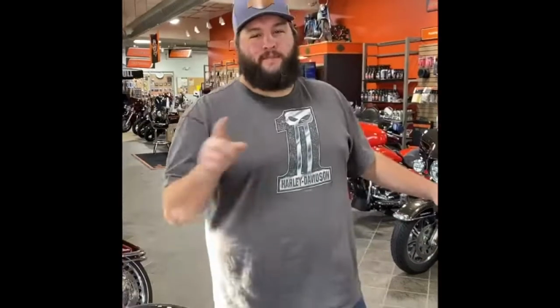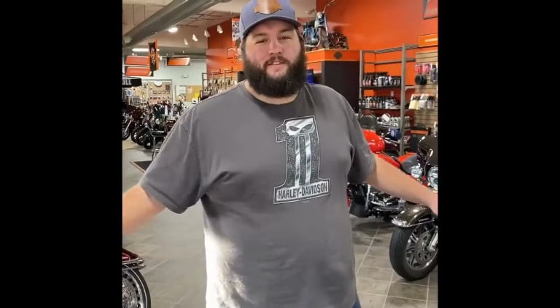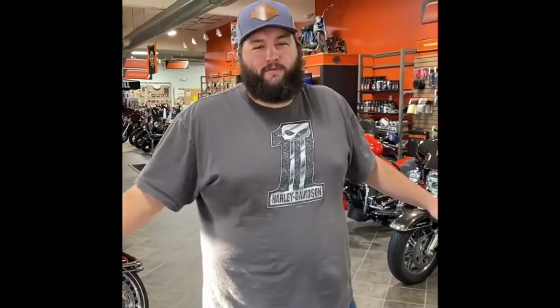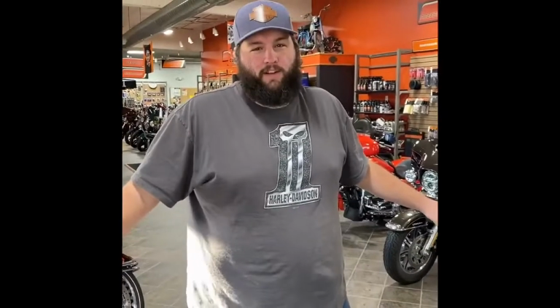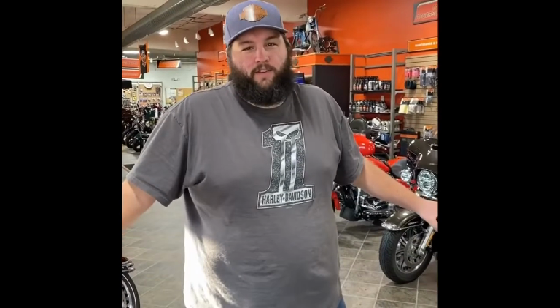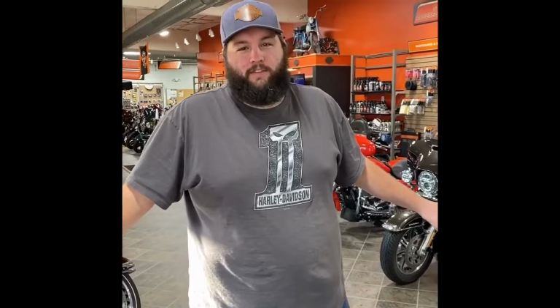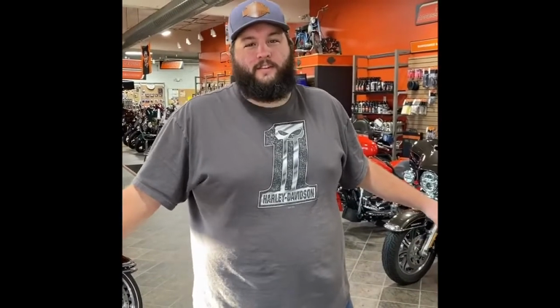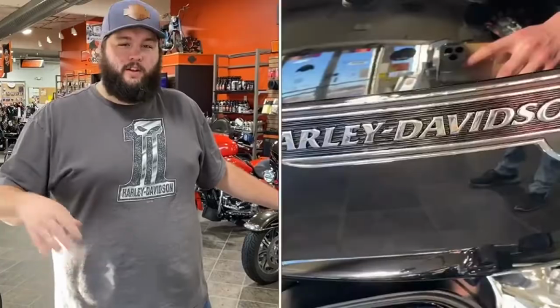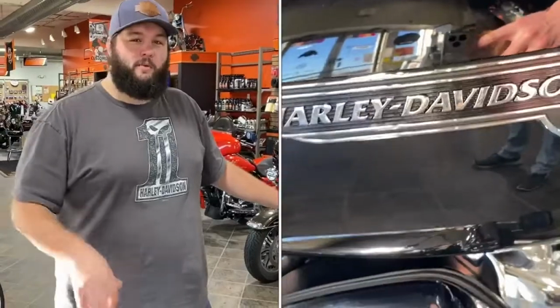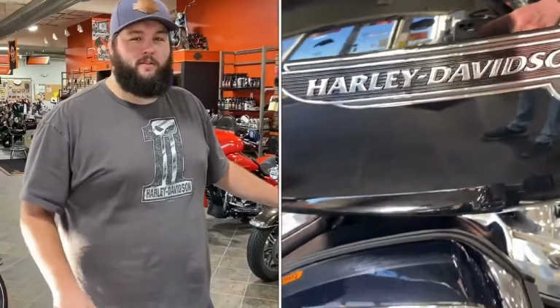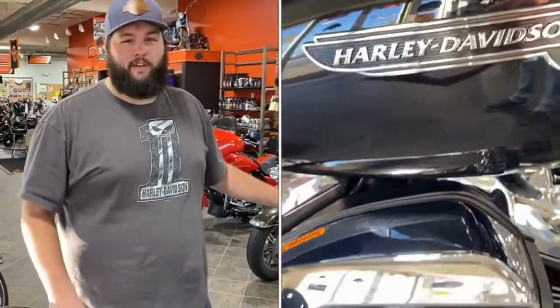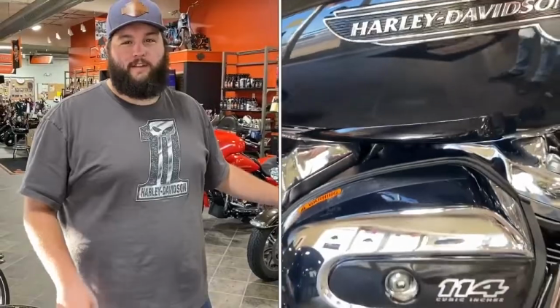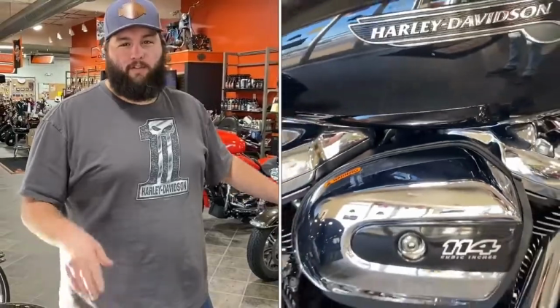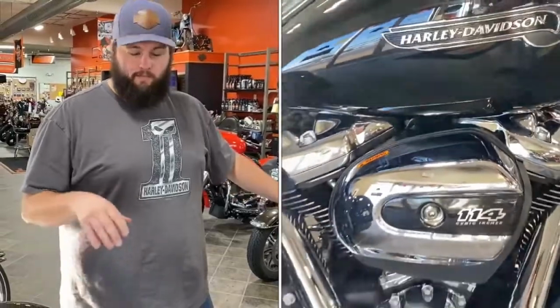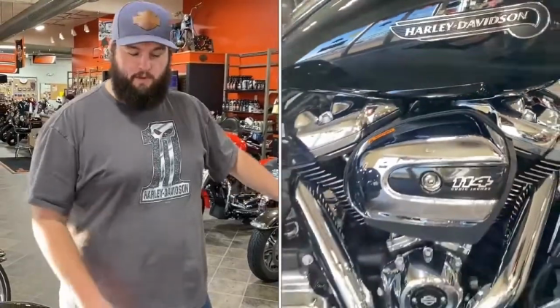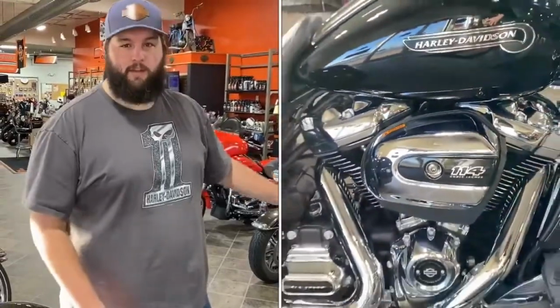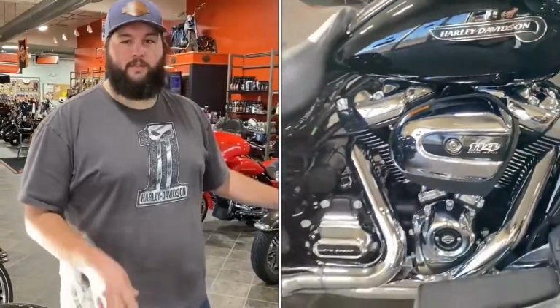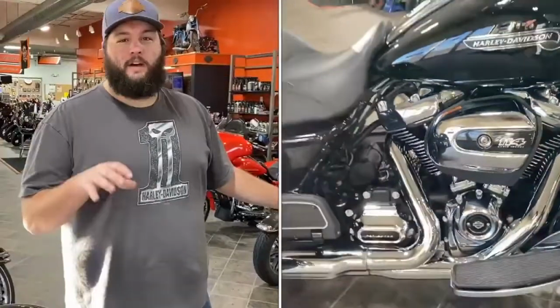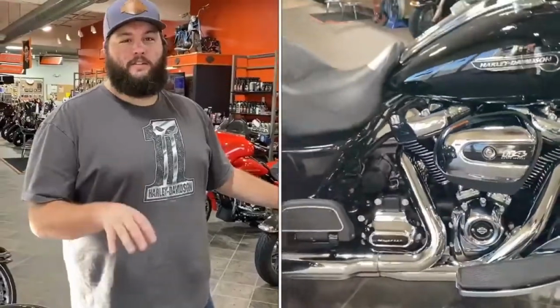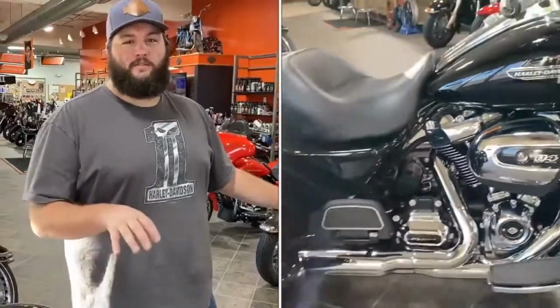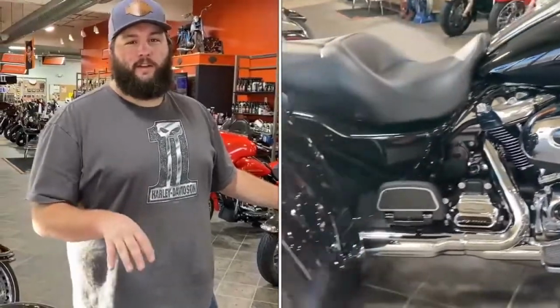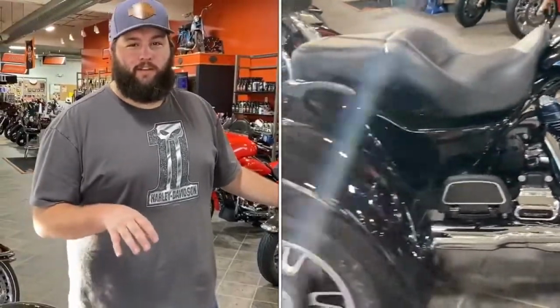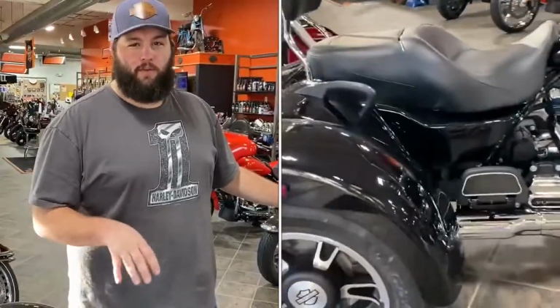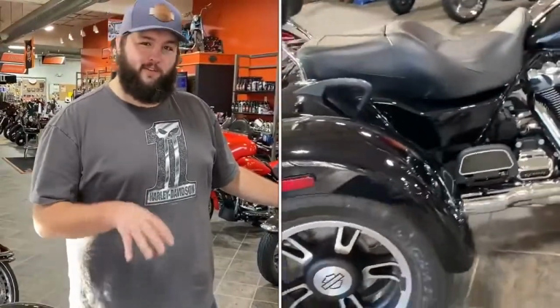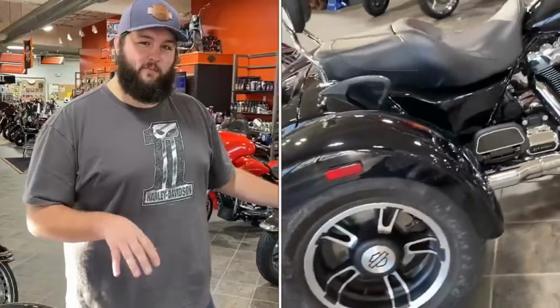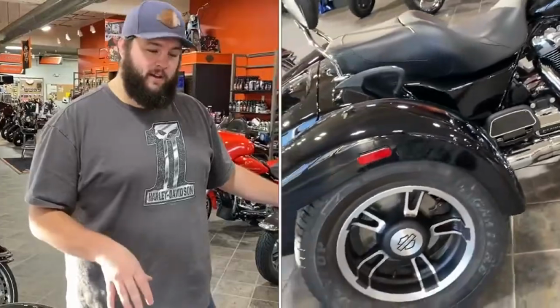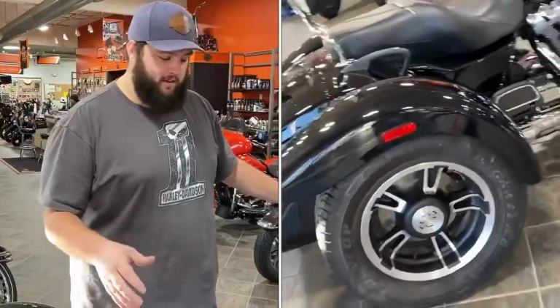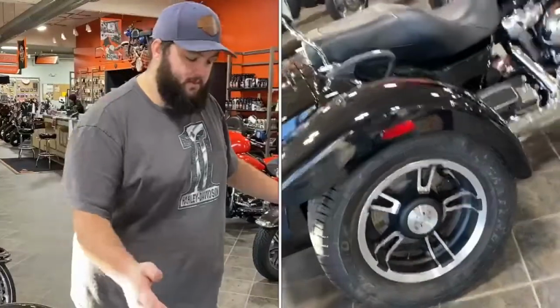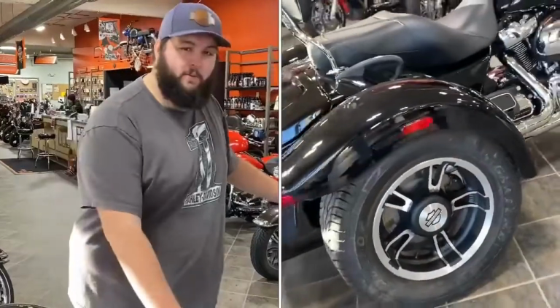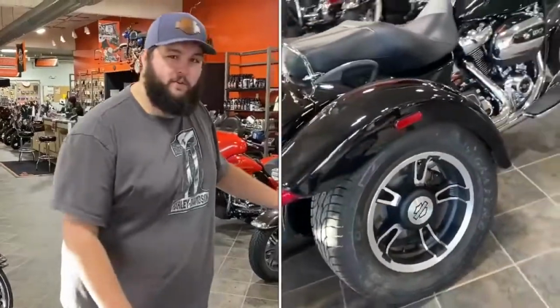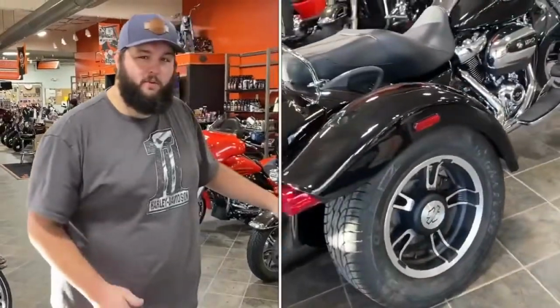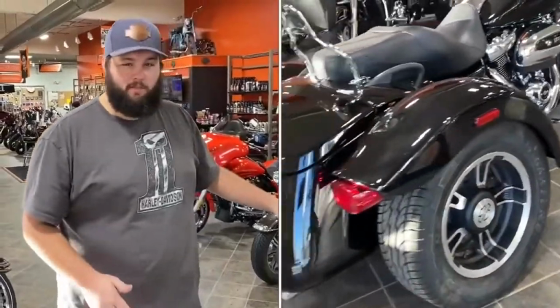What's going on guys, Brandon here at Harley Davidson with another bike walk around for you today. Today I've got a new bike to the floor — a used 2019 Freewheeler in vivid black, and it does come equipped with the 114 Milwaukee motor.